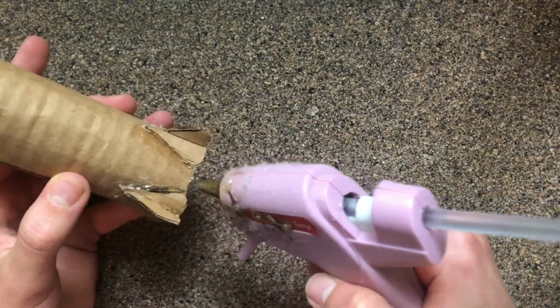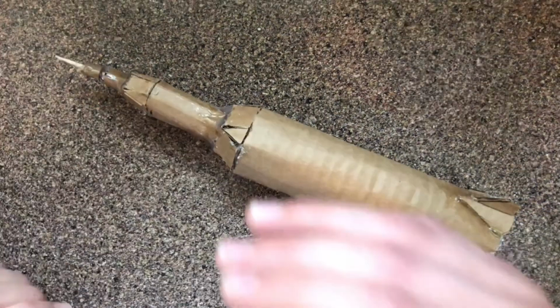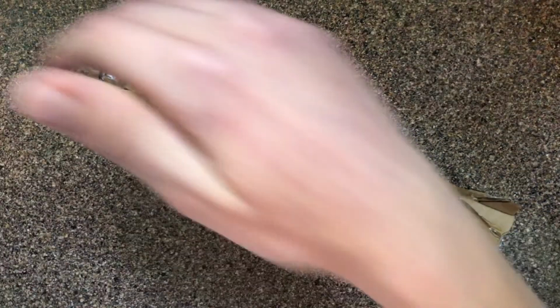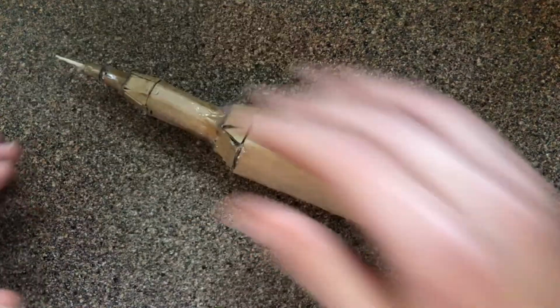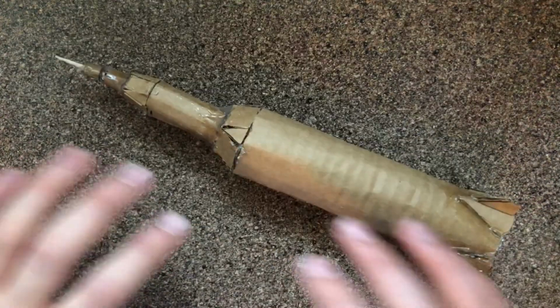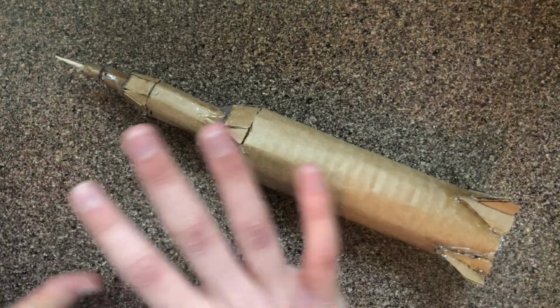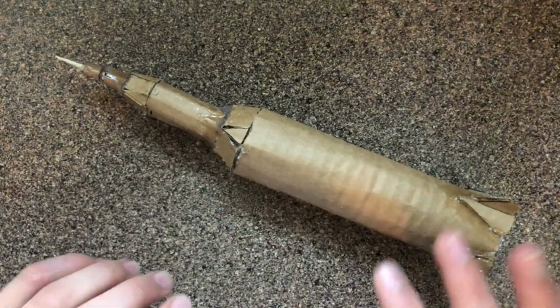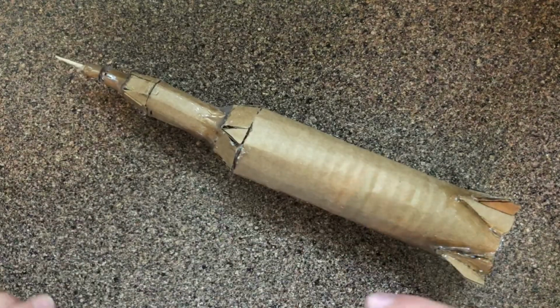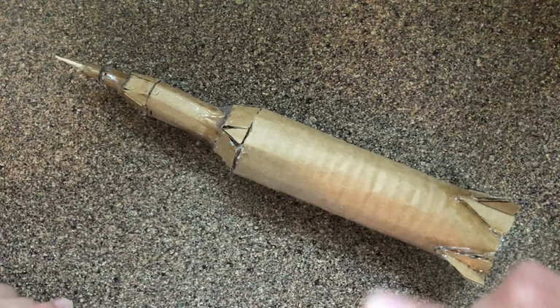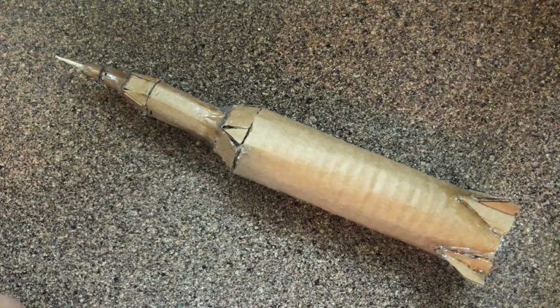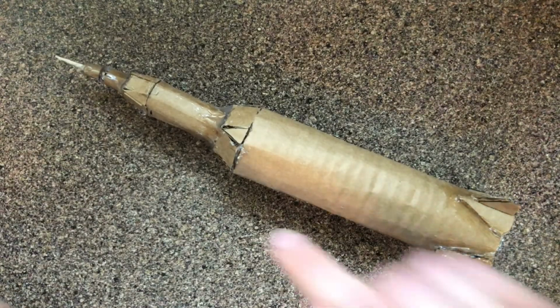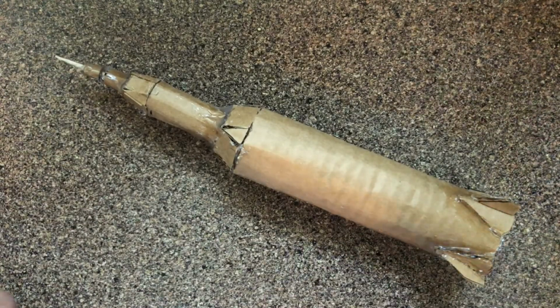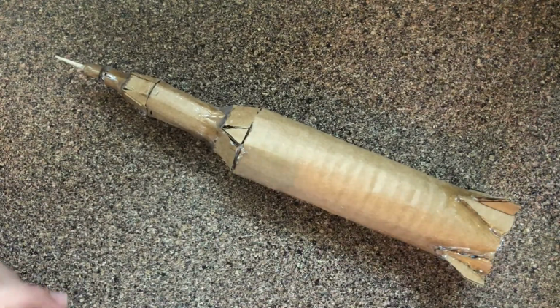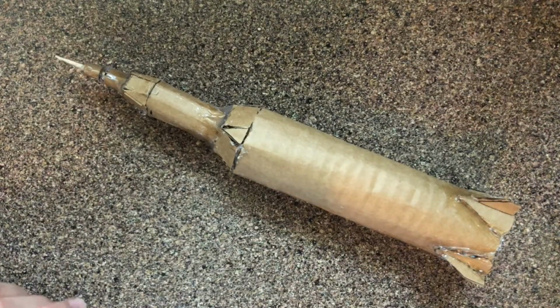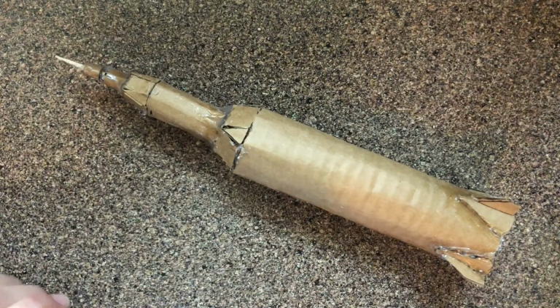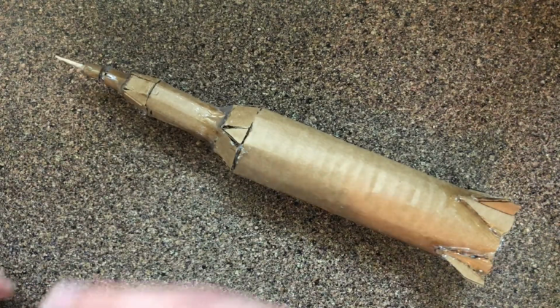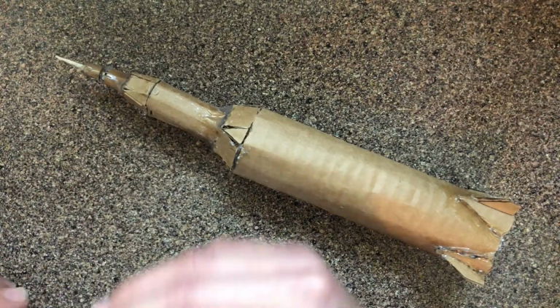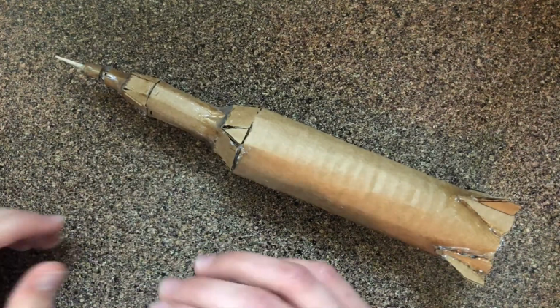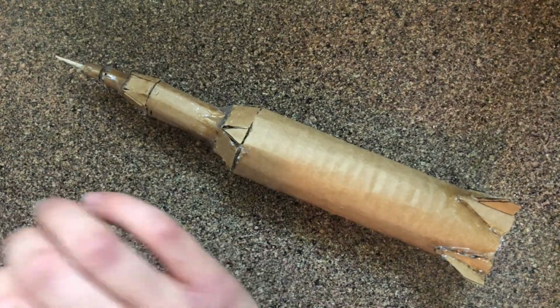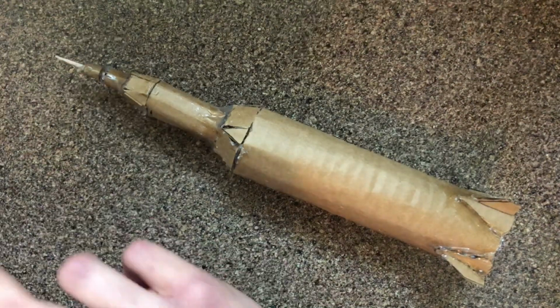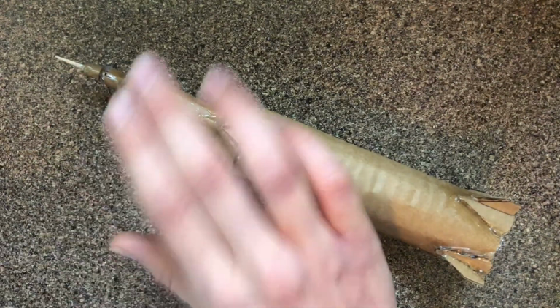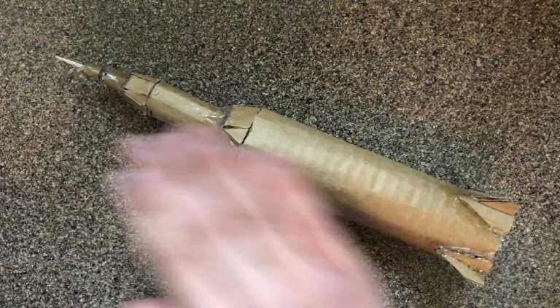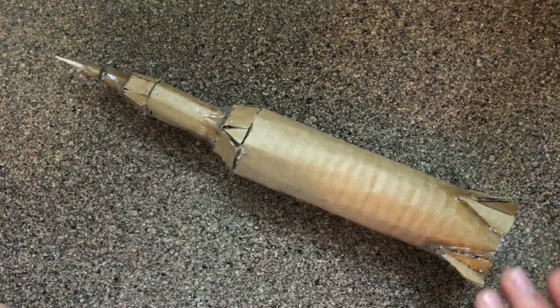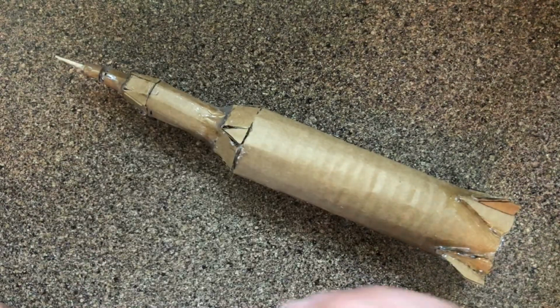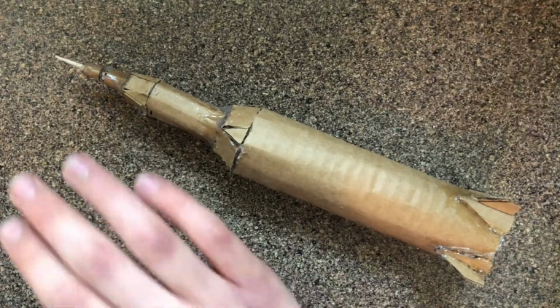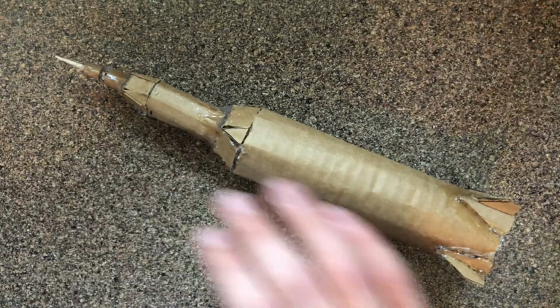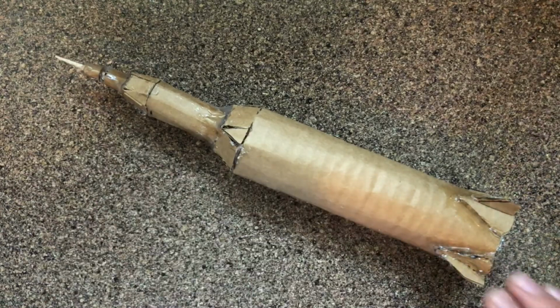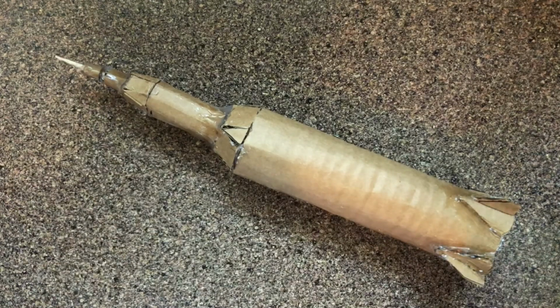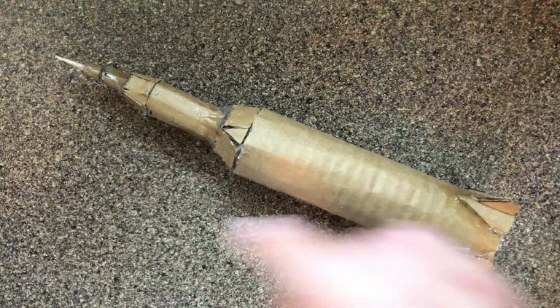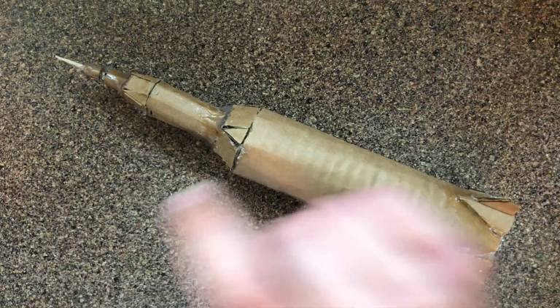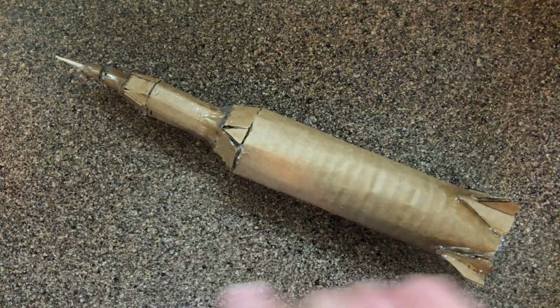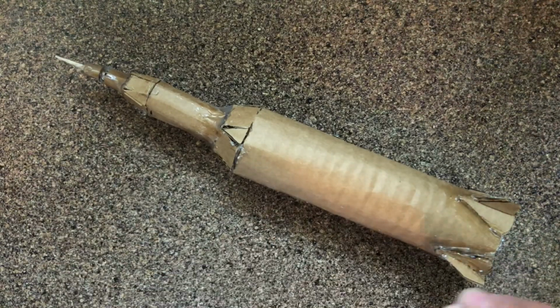Now that it's smoothed out, it's ready to paint. To do so, I'm going to hit it with a black layer and add some white later on.